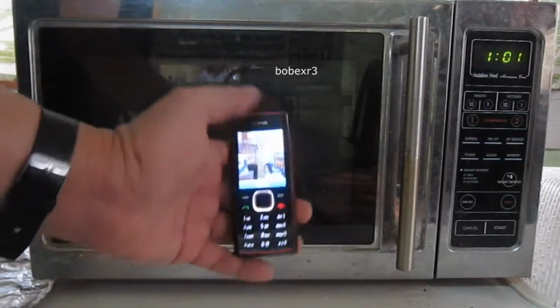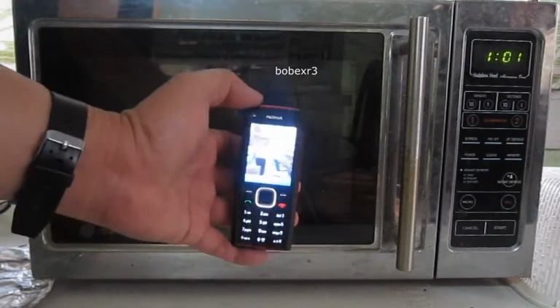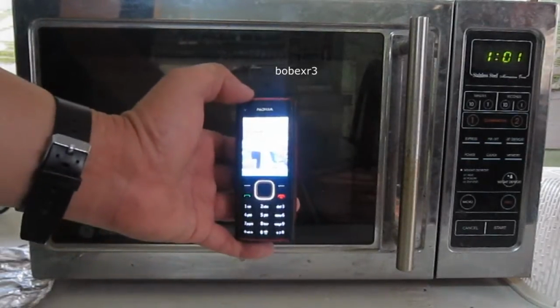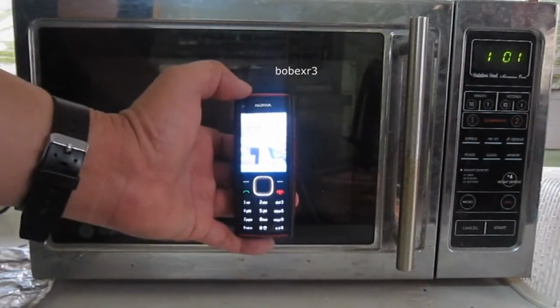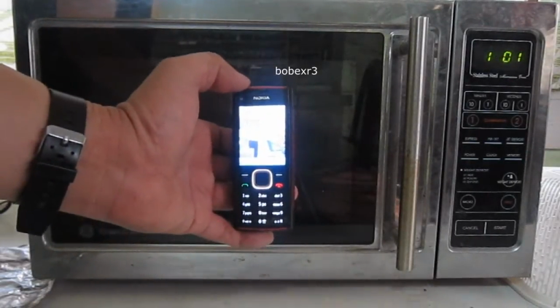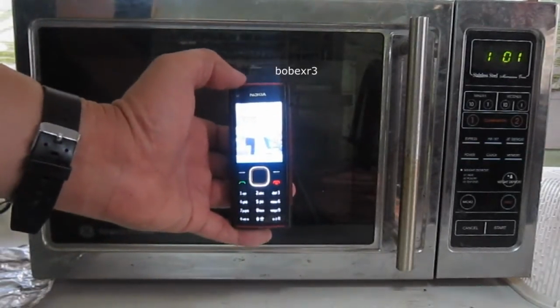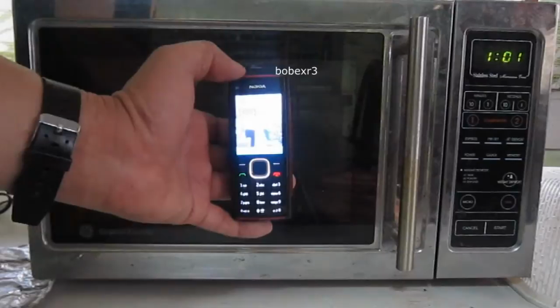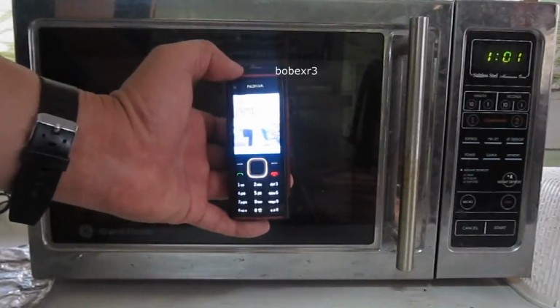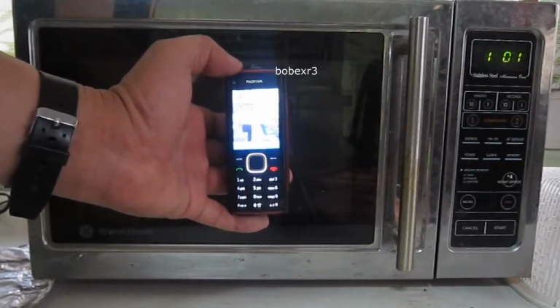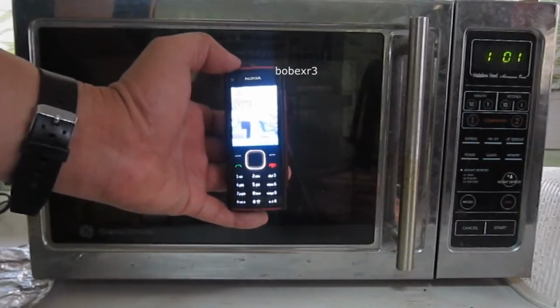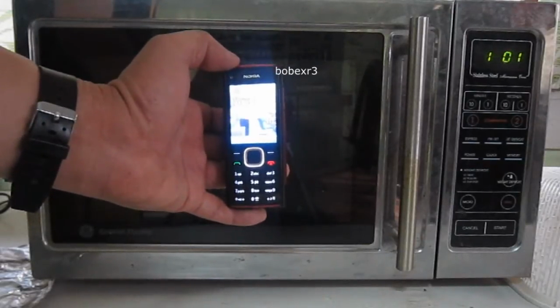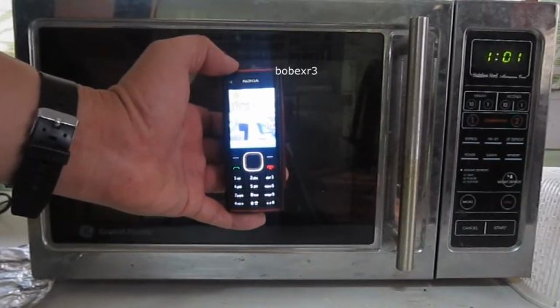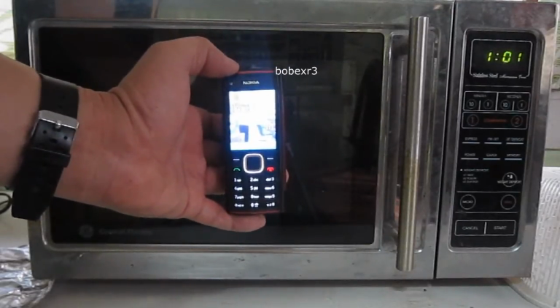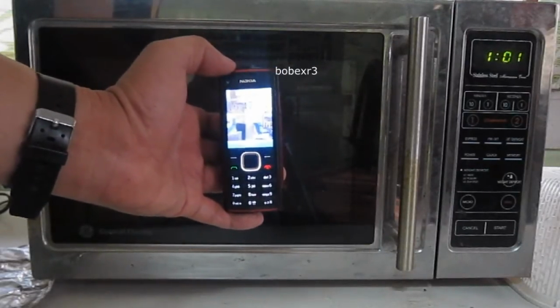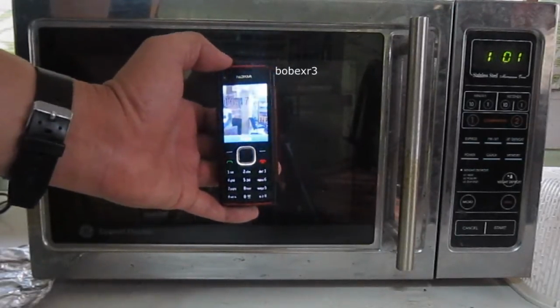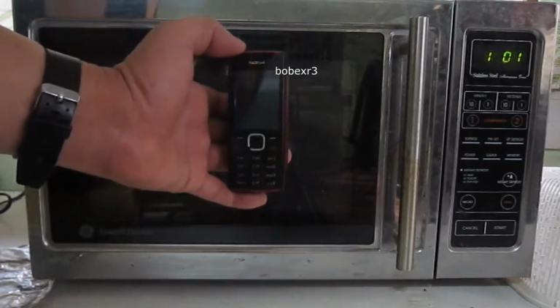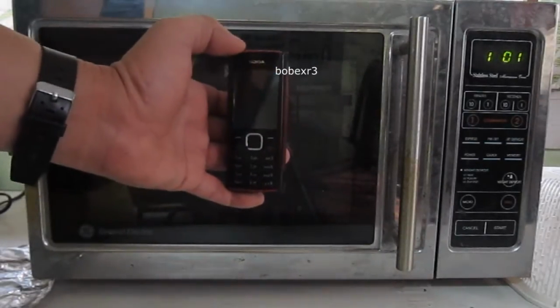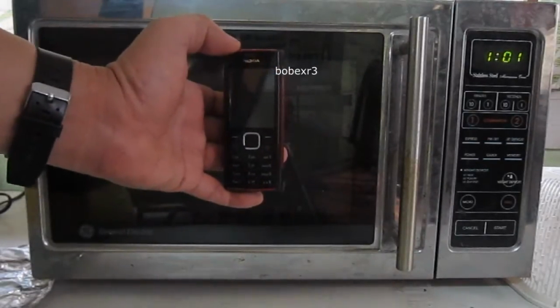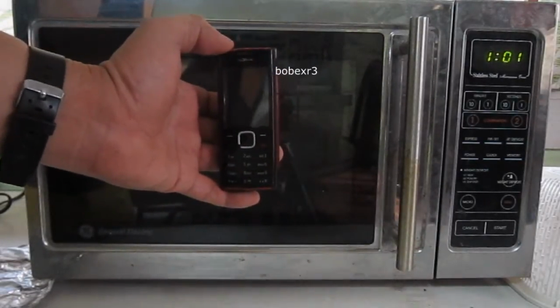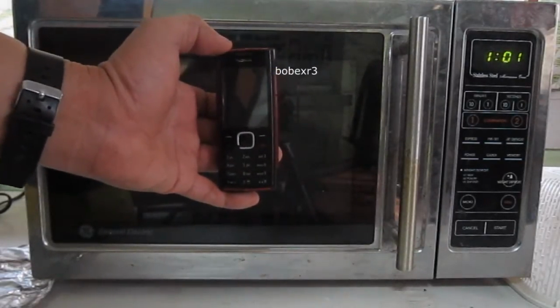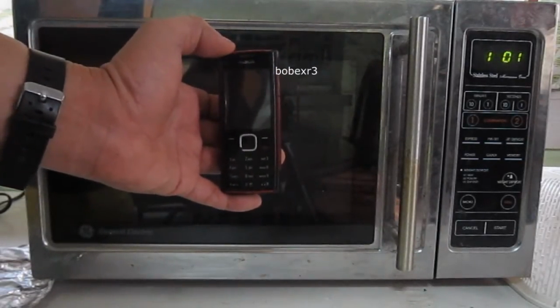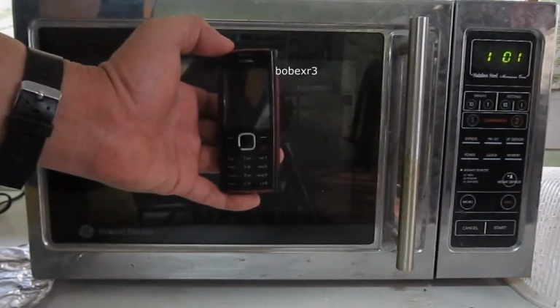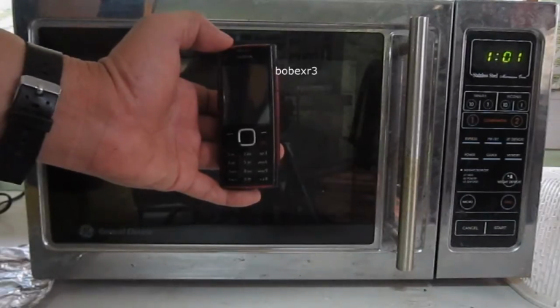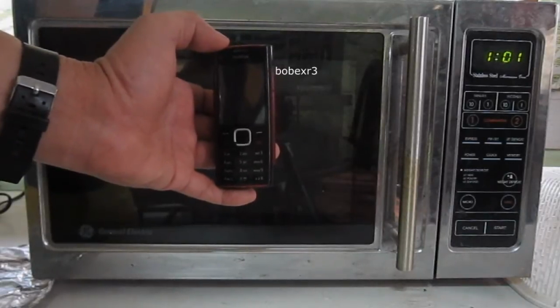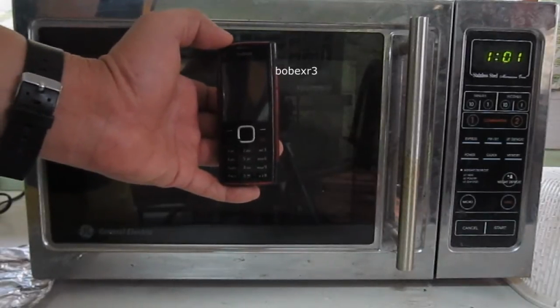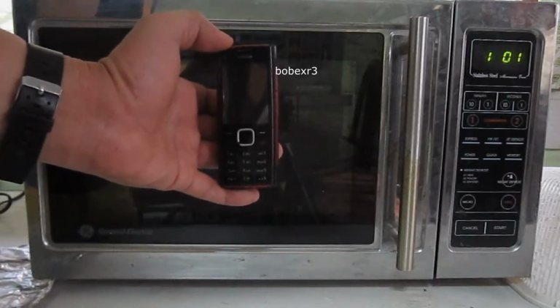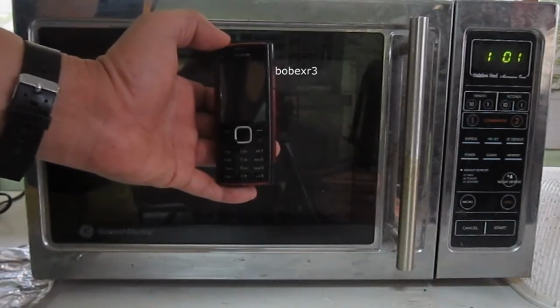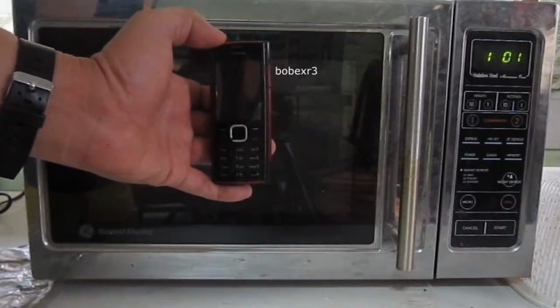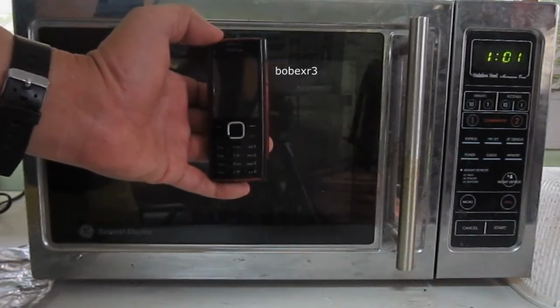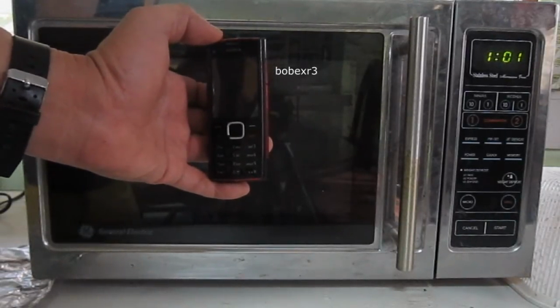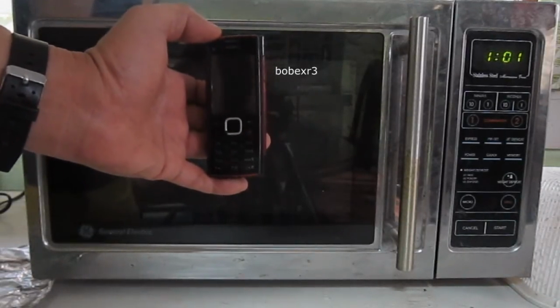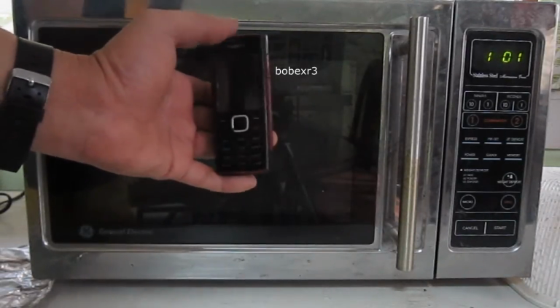This is a mobile phone. I'm gonna make an experiment about a Faraday cage, but before we start I have to say: do not imitate this experiment under any circumstances.